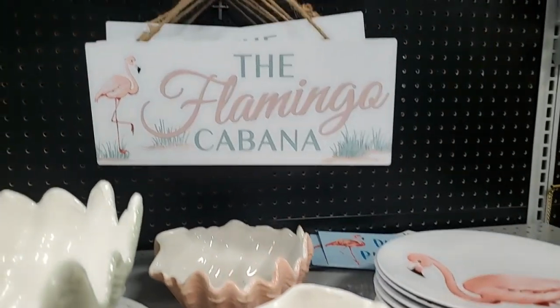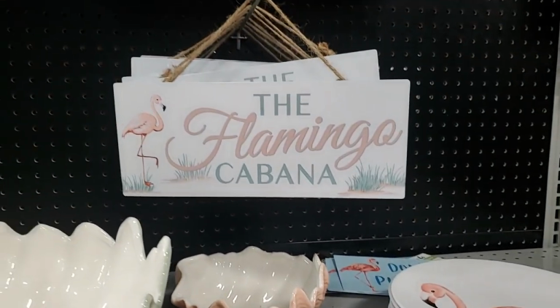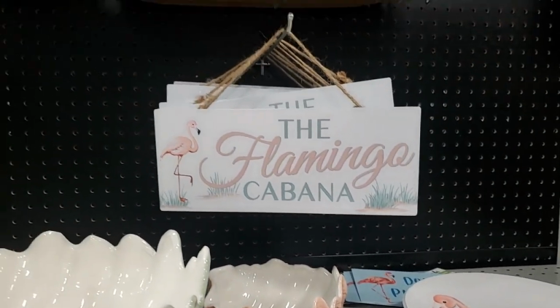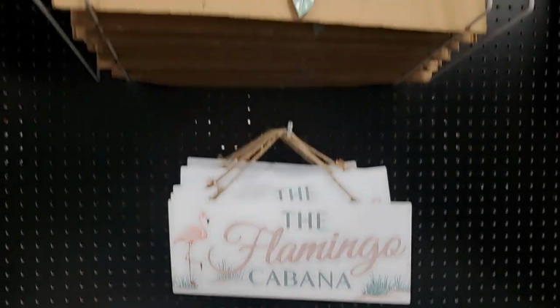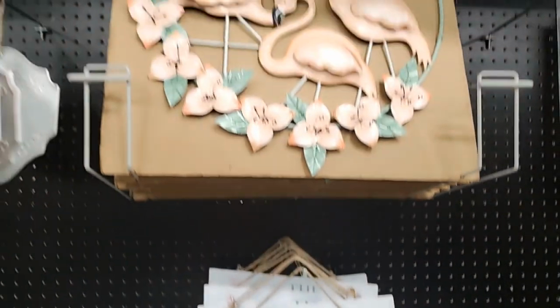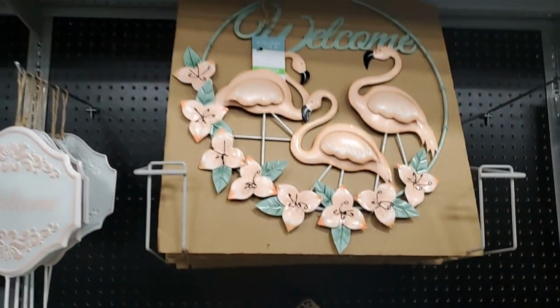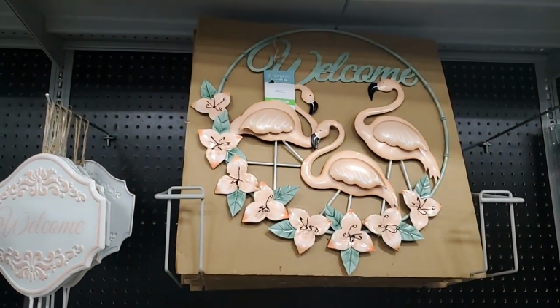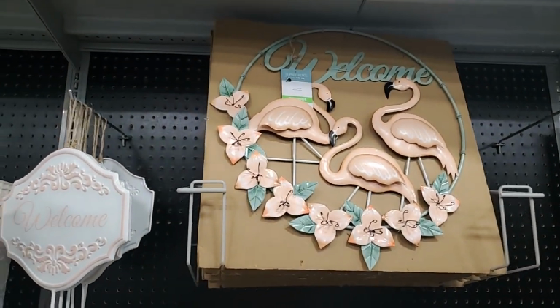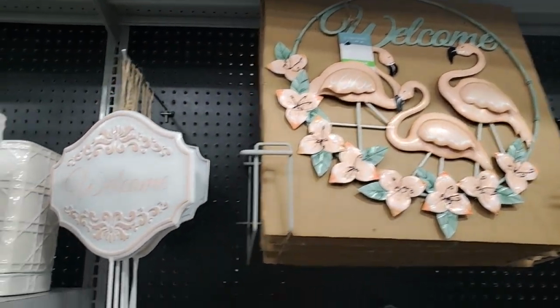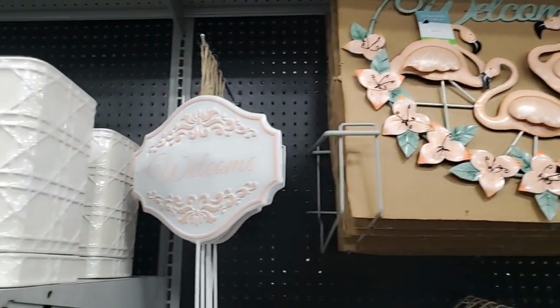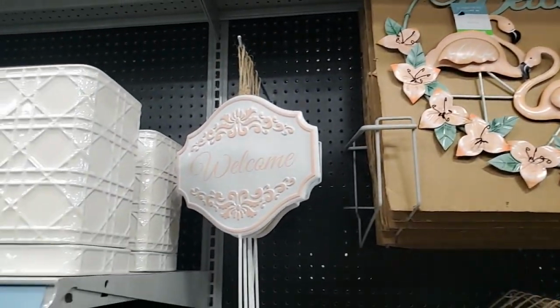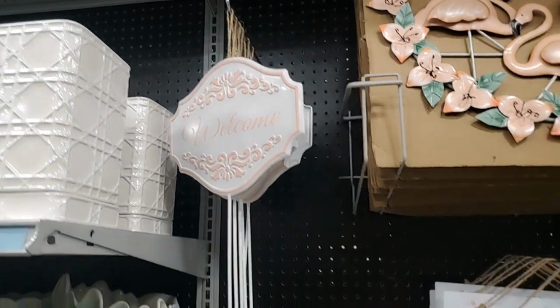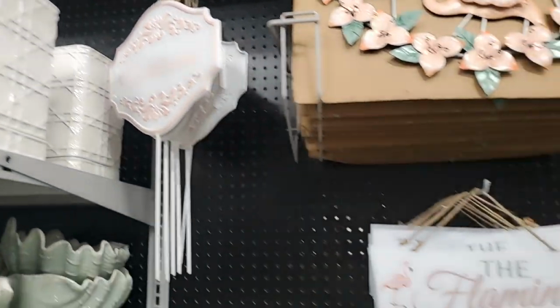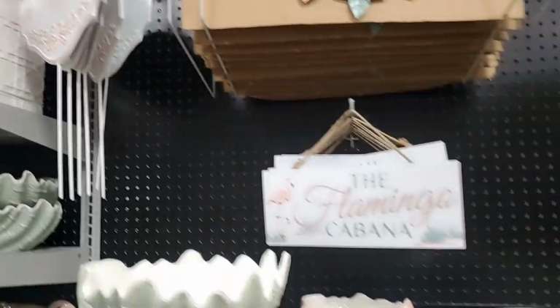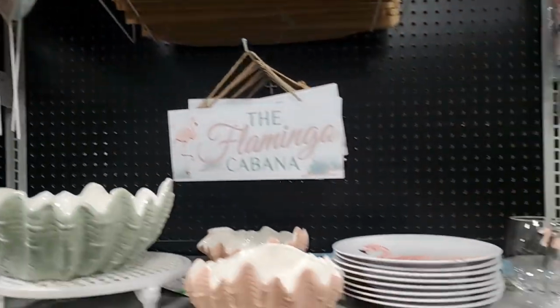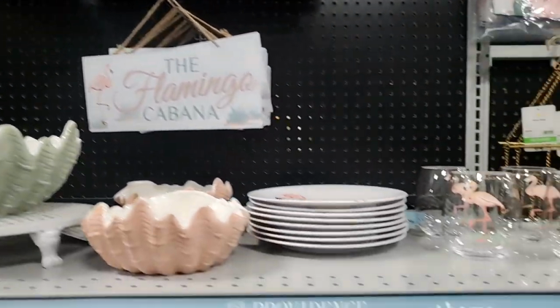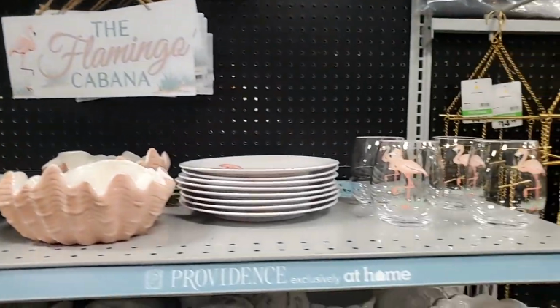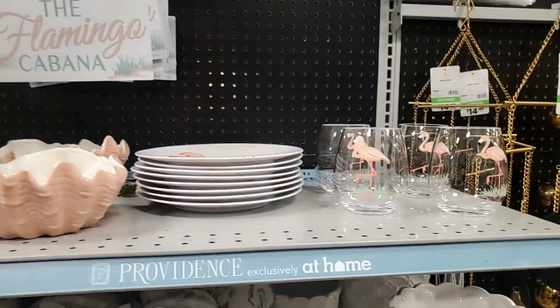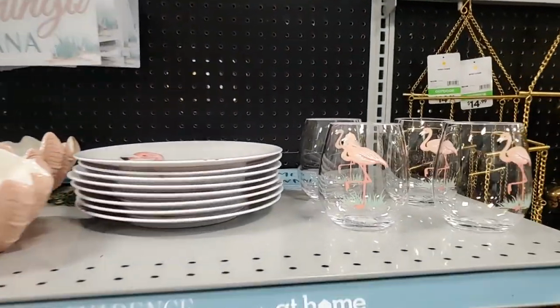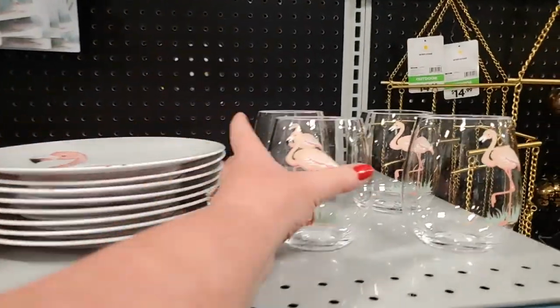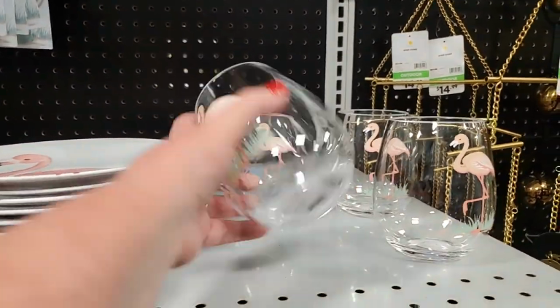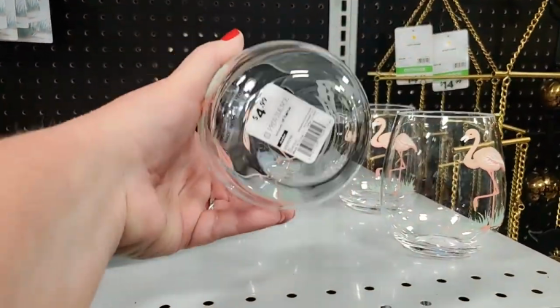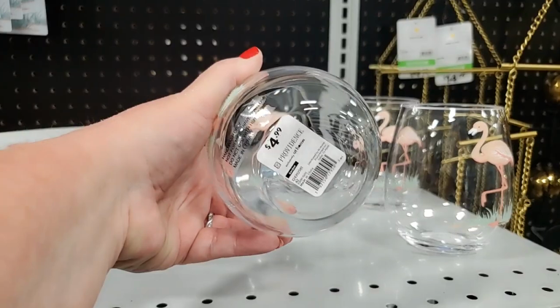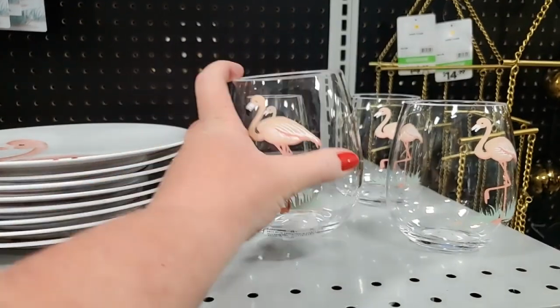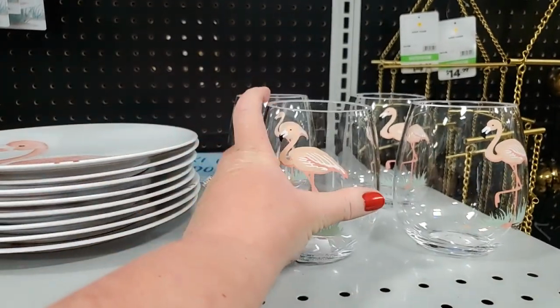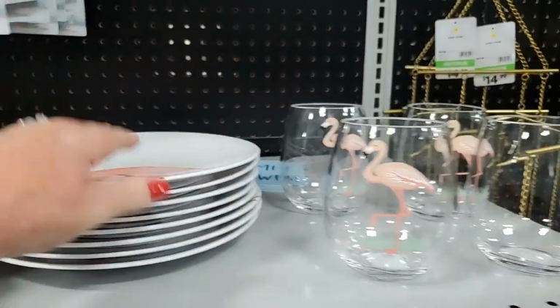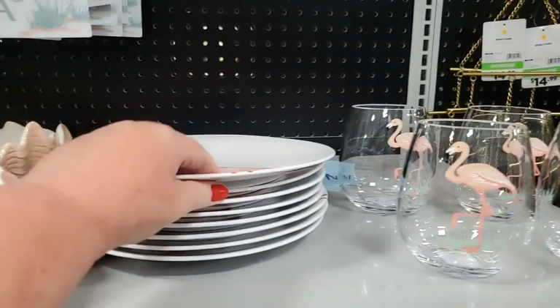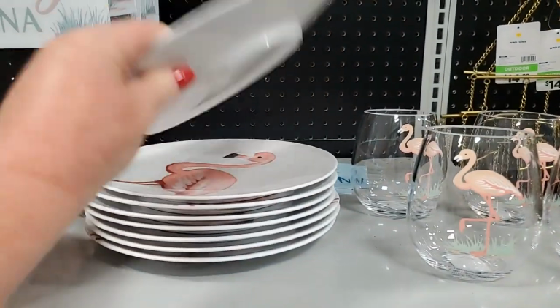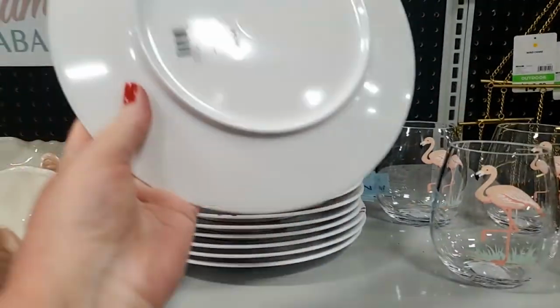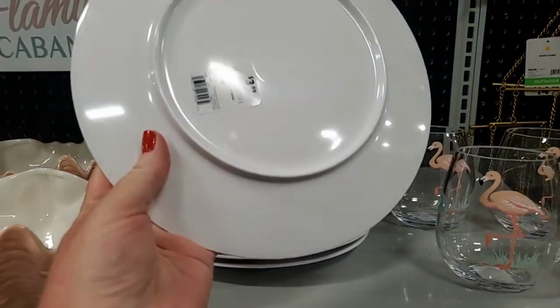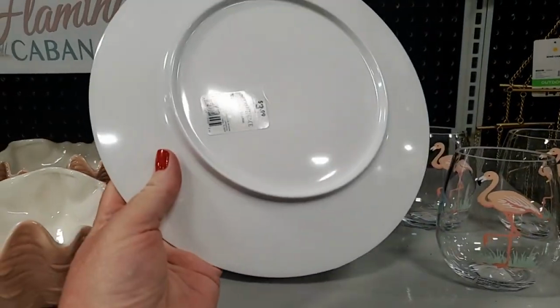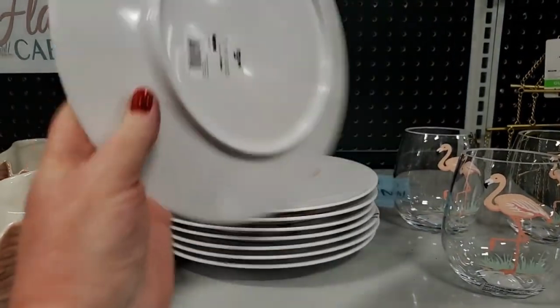The flamingo cabana - welcome! These little flamingo glasses - I myself love flamingos. My kids could buy me flamingo dishes and I'd be thrilled!